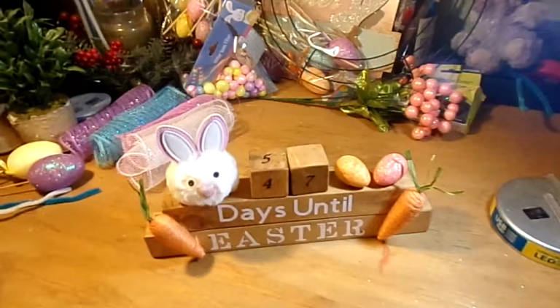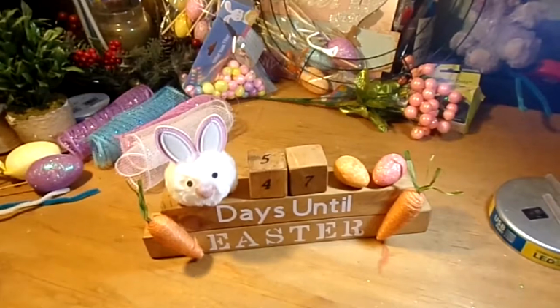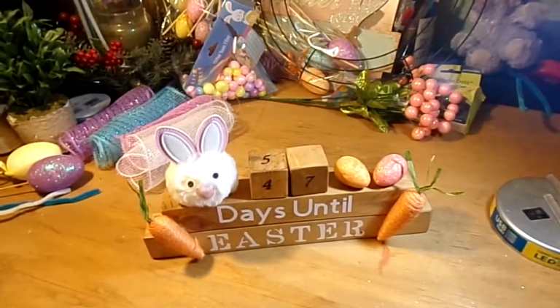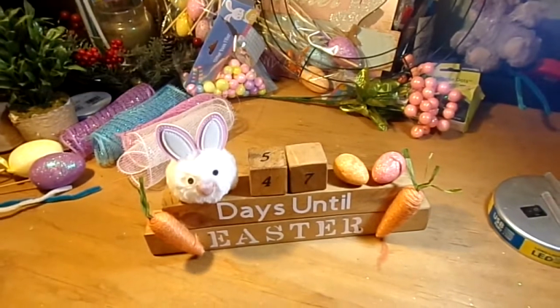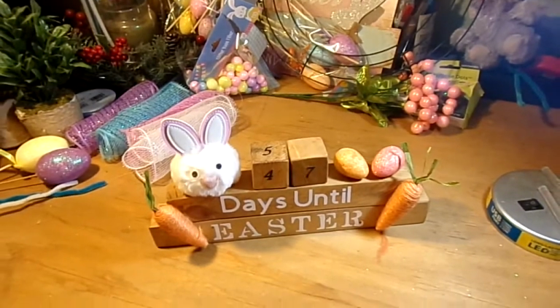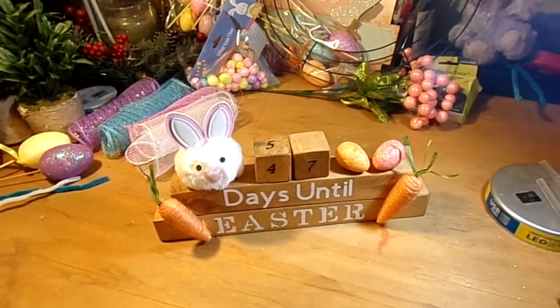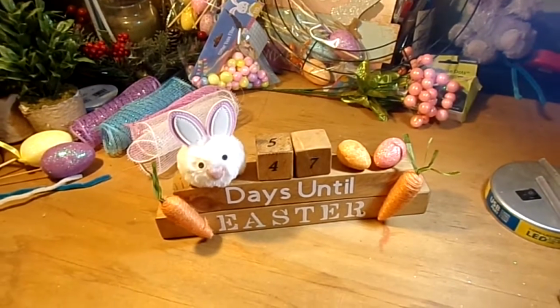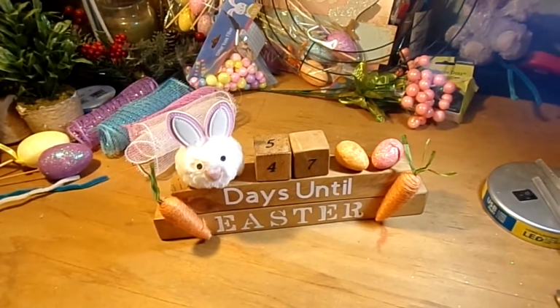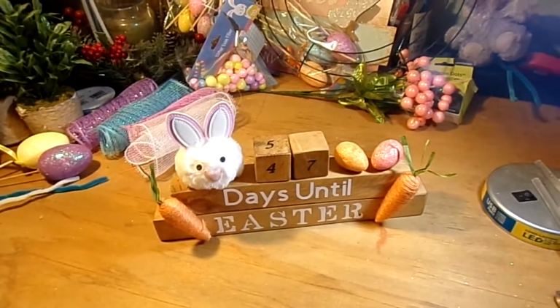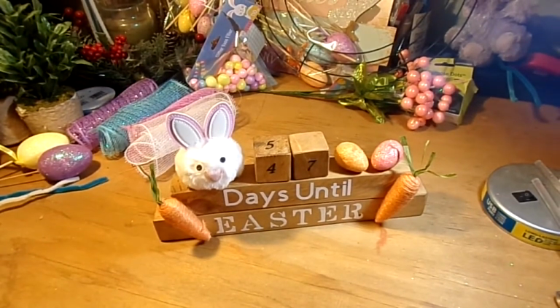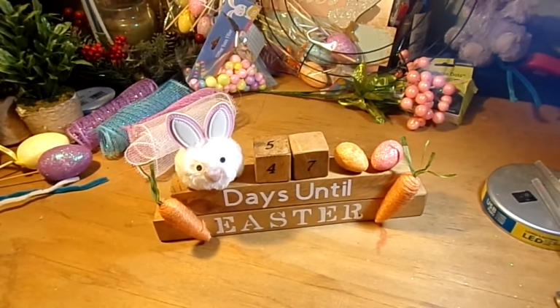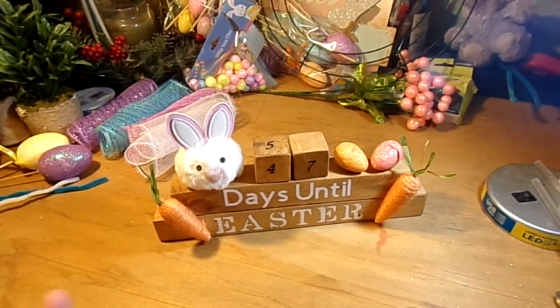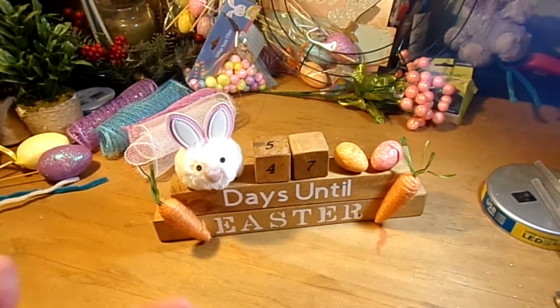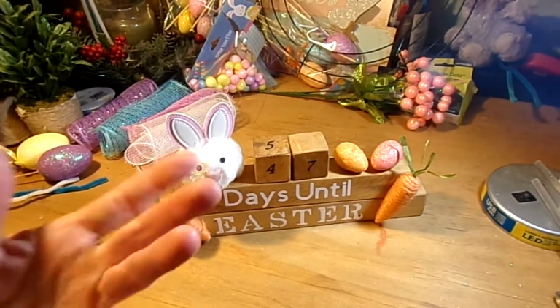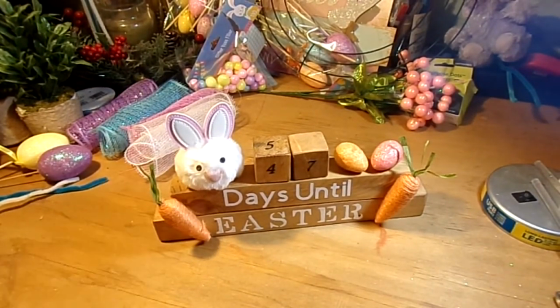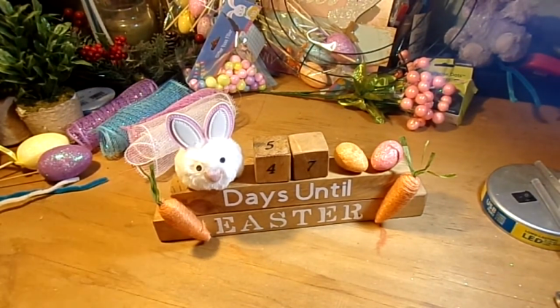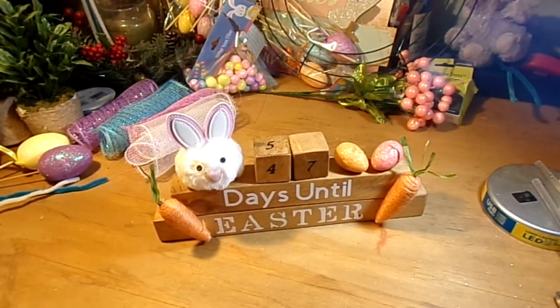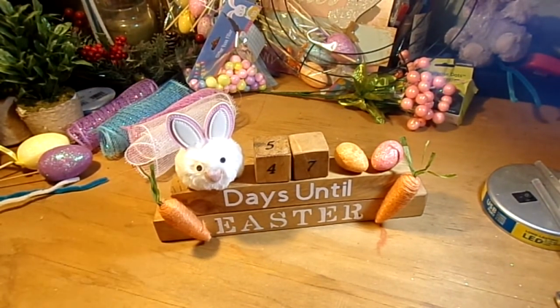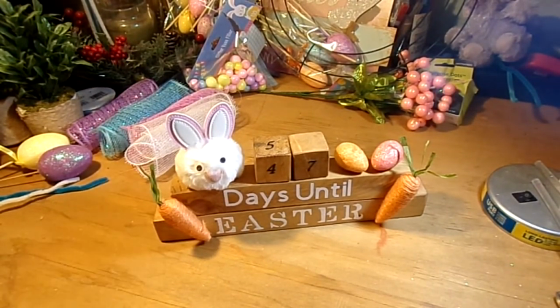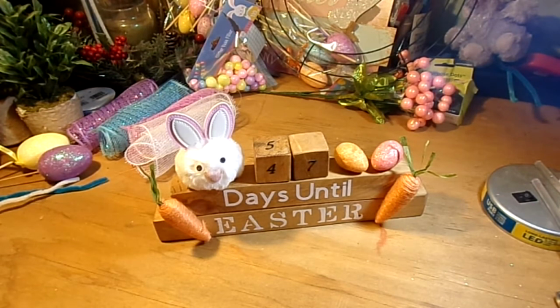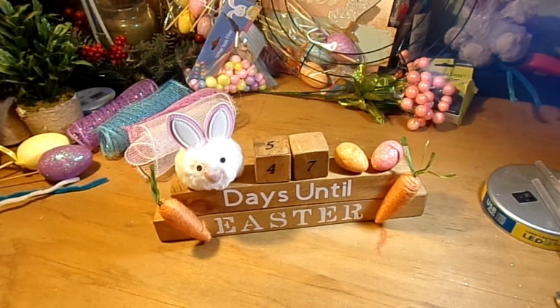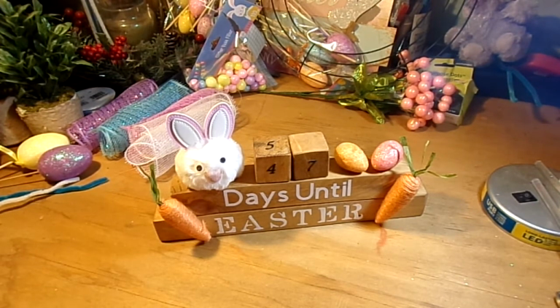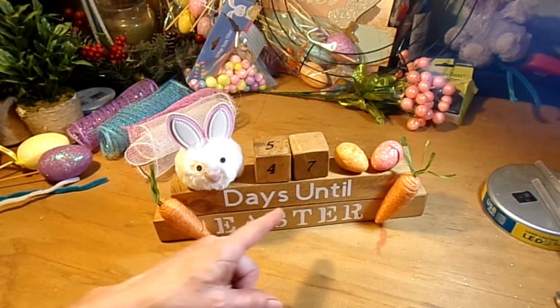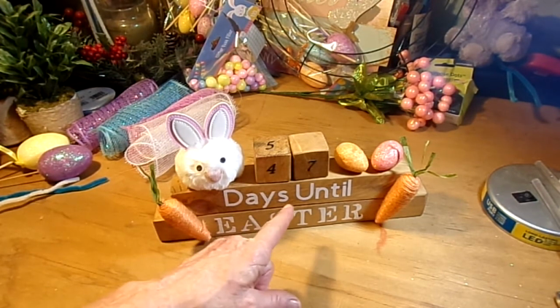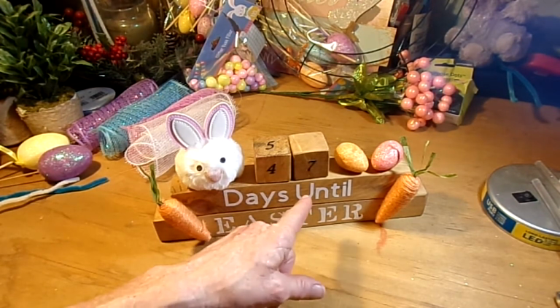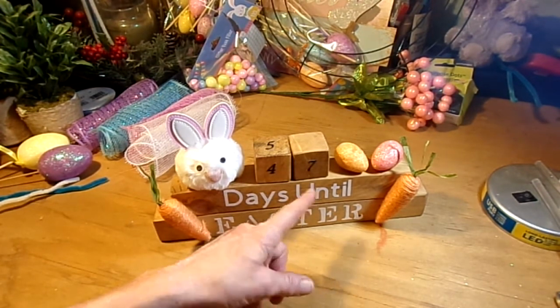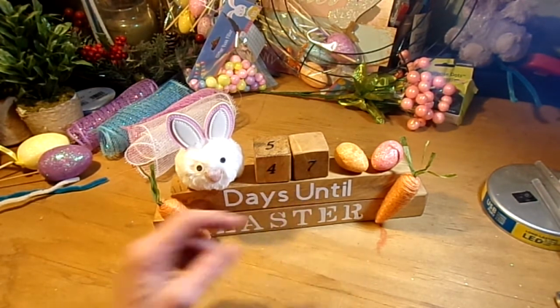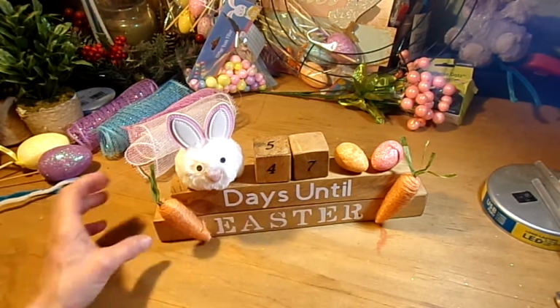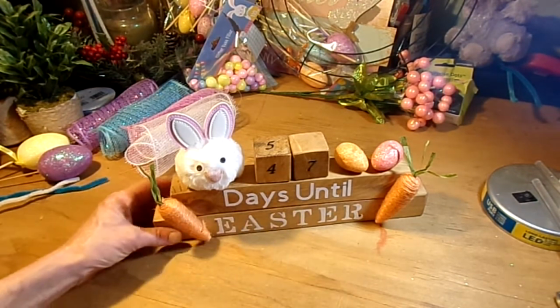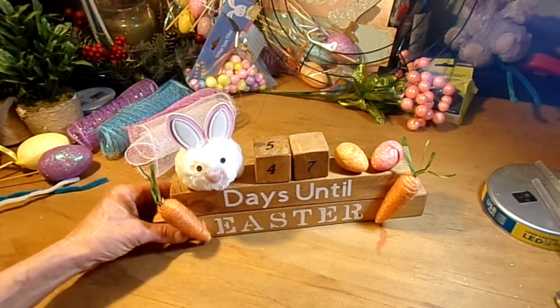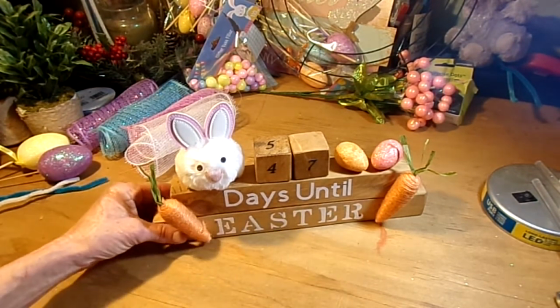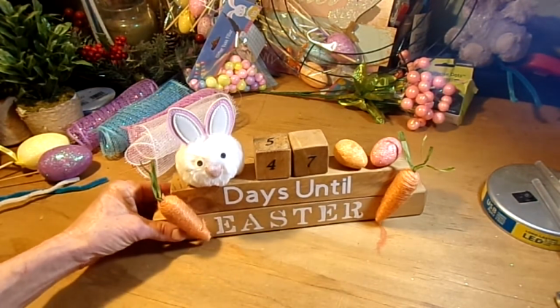Hi guys, welcome to Thrifty and Nifty Ideas. Thank you guys for hanging out with me tonight. We are 47 days out from Easter.